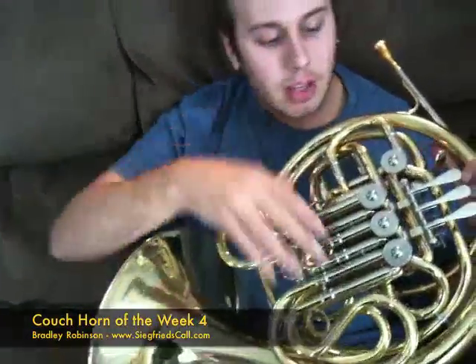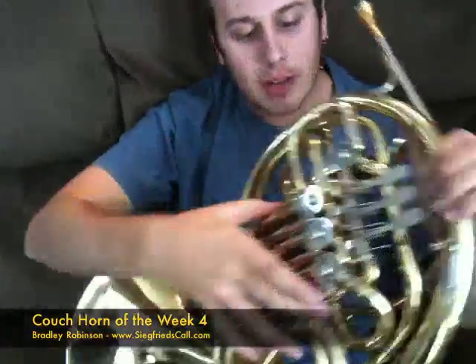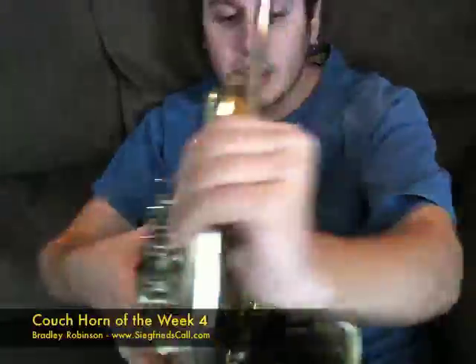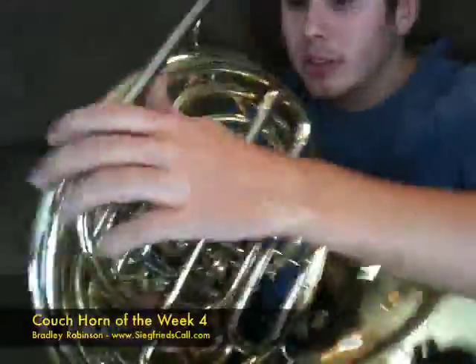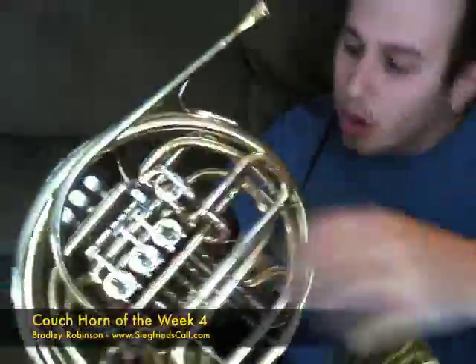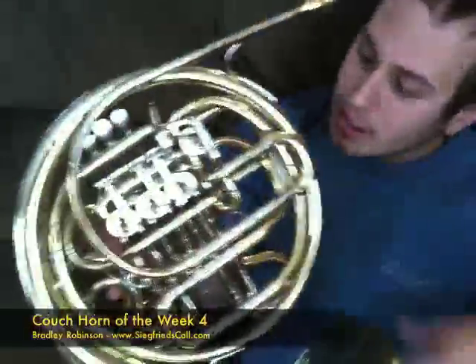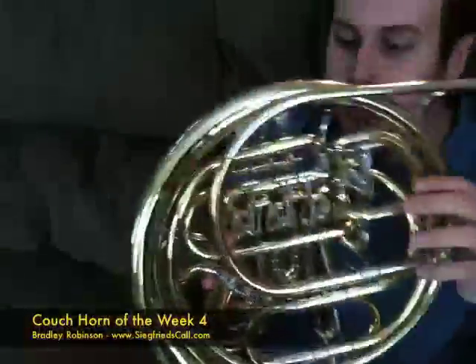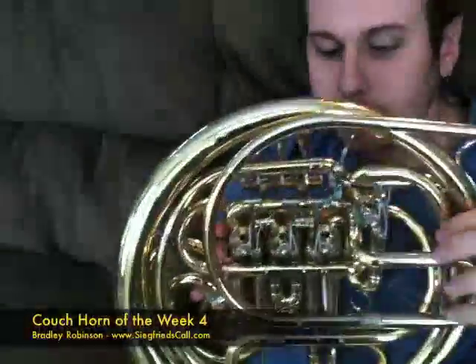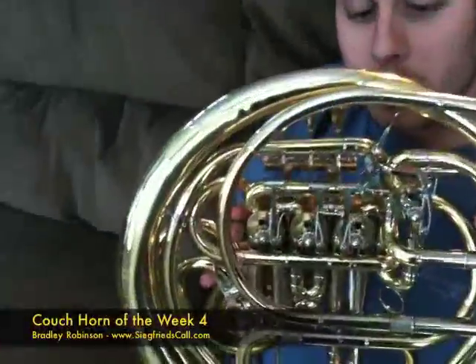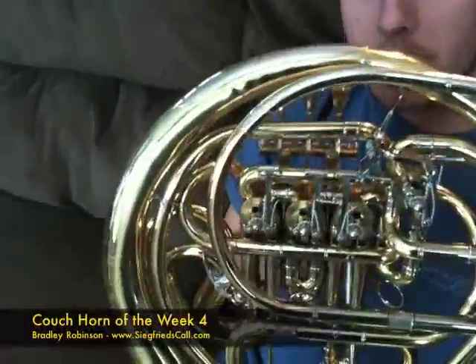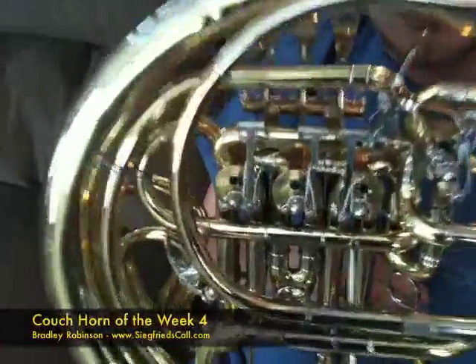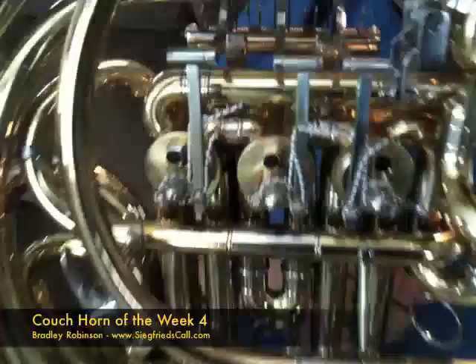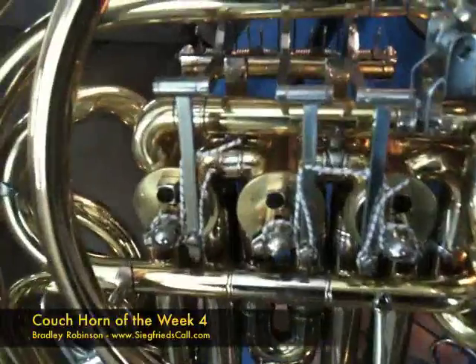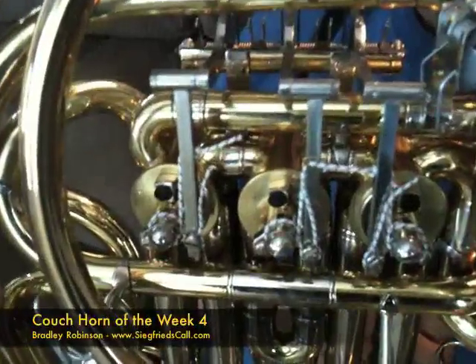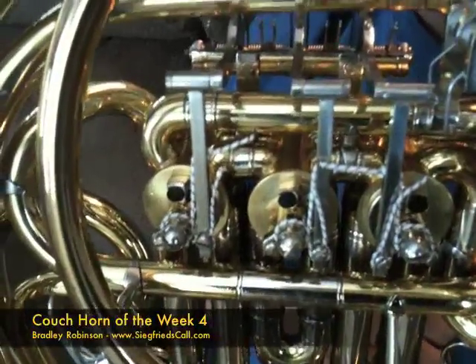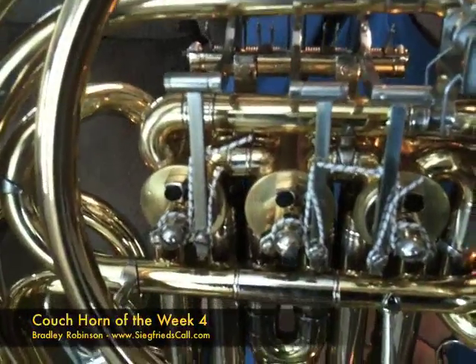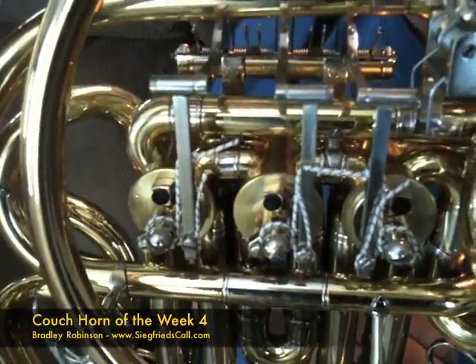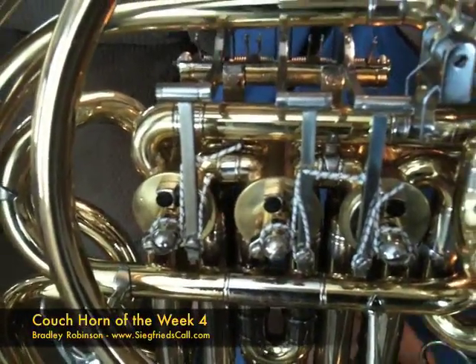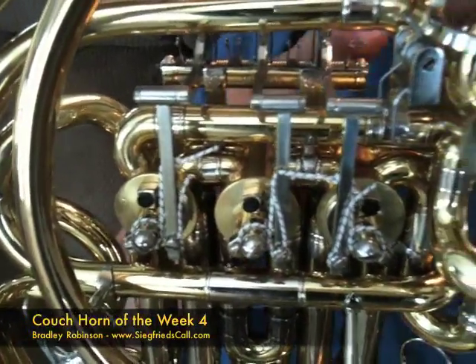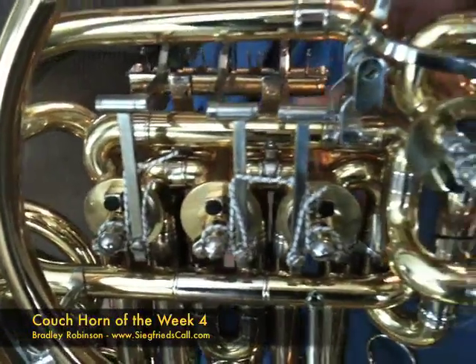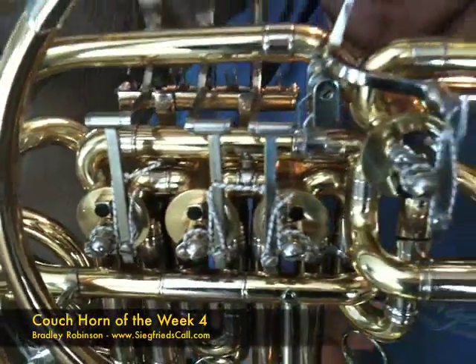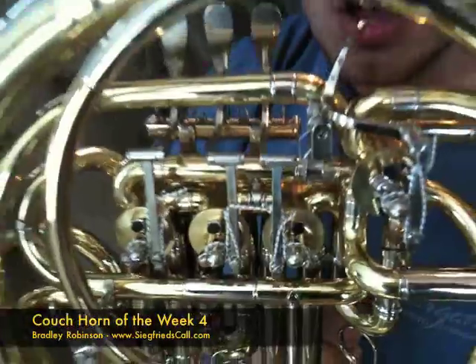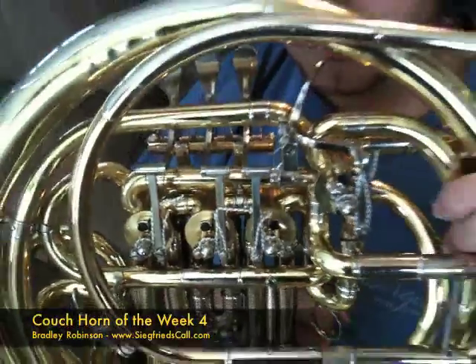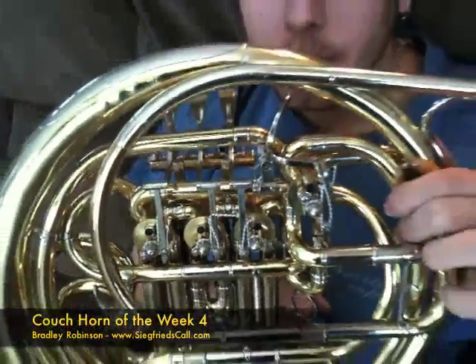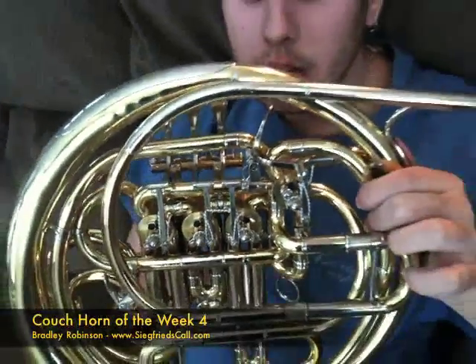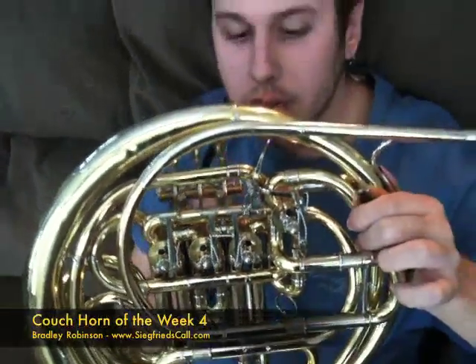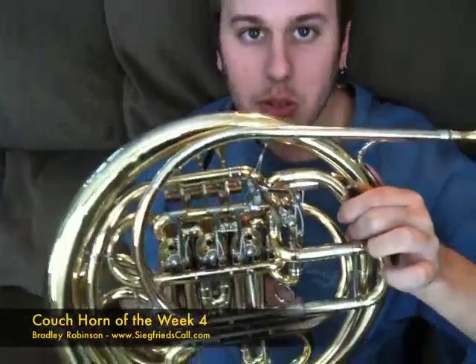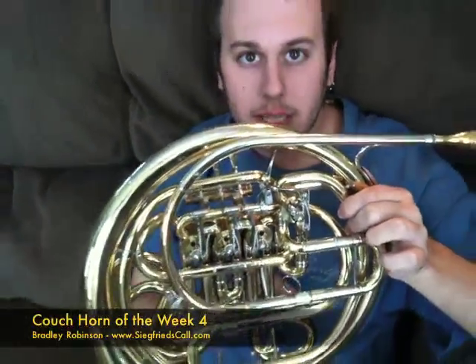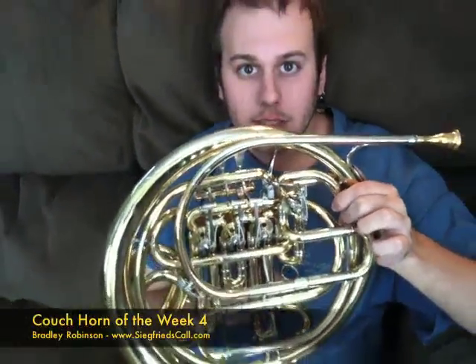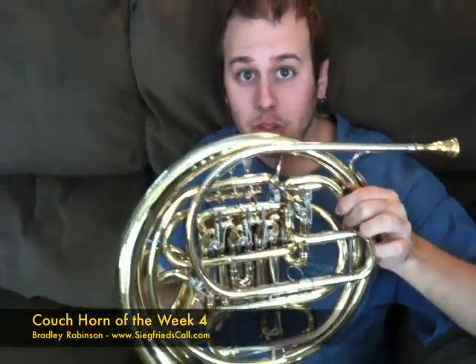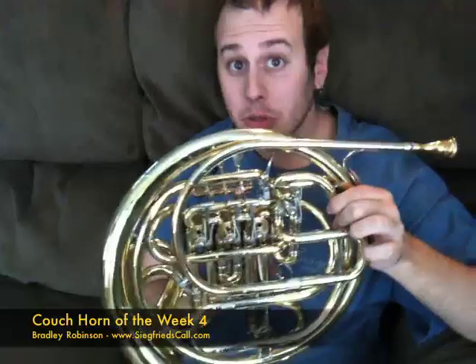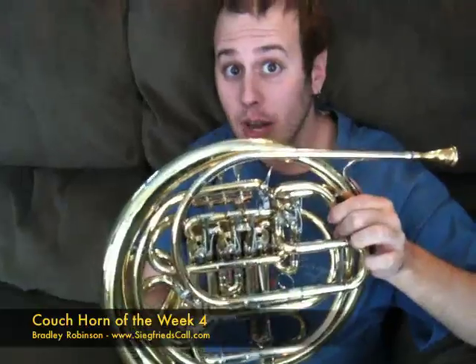The levers on this horn are articulated, which allows for a smooth and quick response as well as aids in the longevity of the valve. The valves have been worked on by us so they're smooth and quiet.